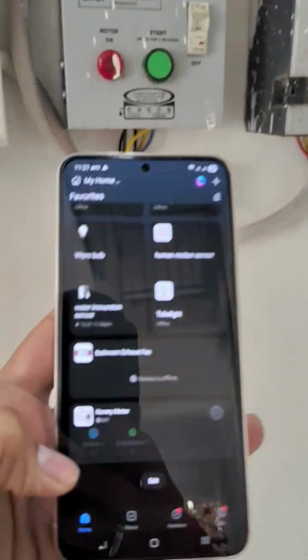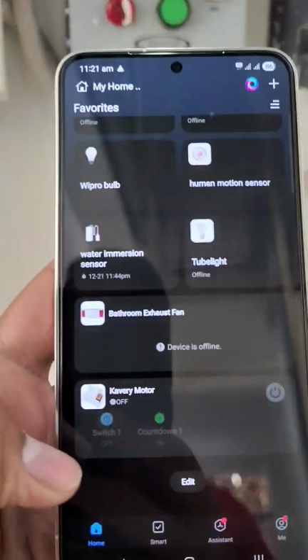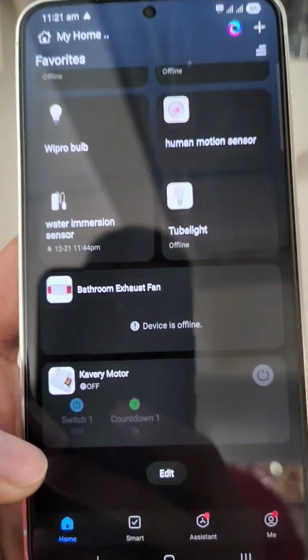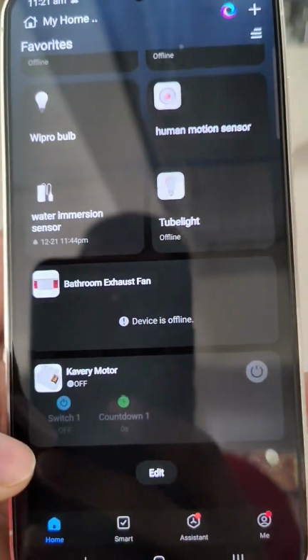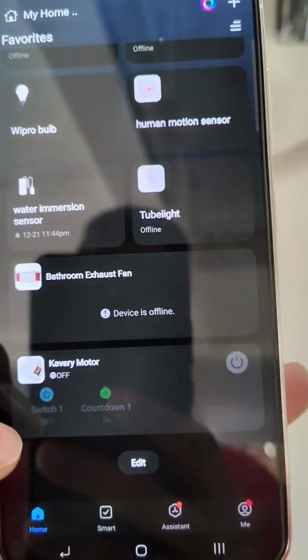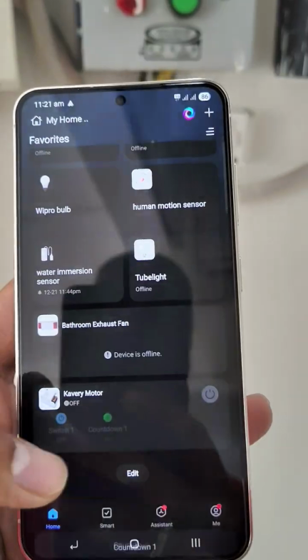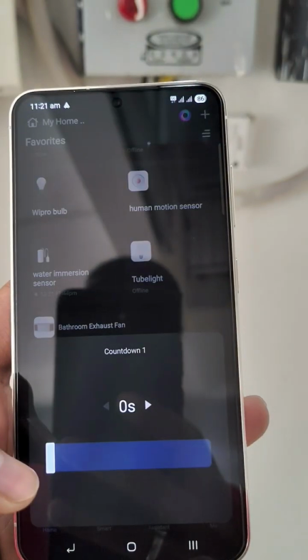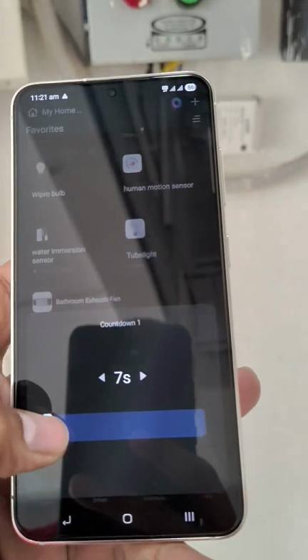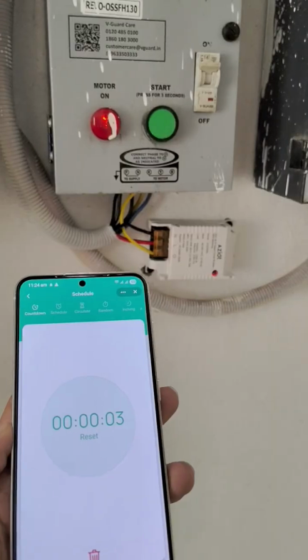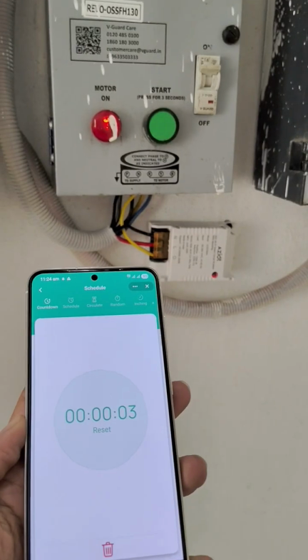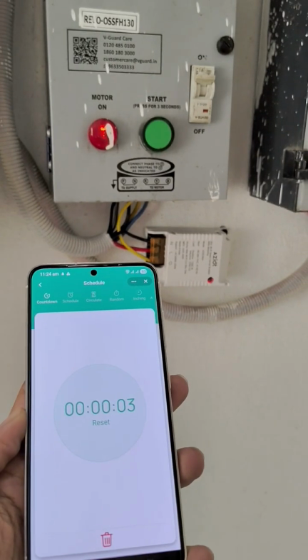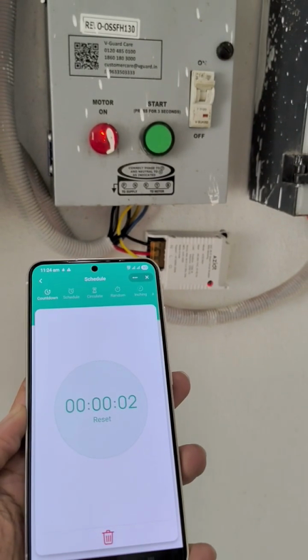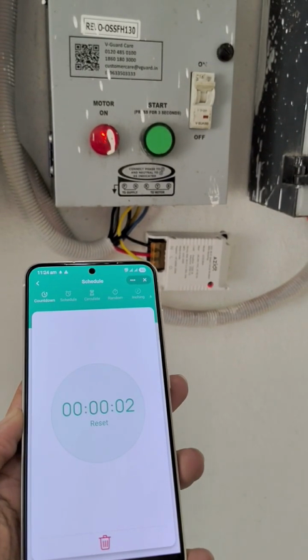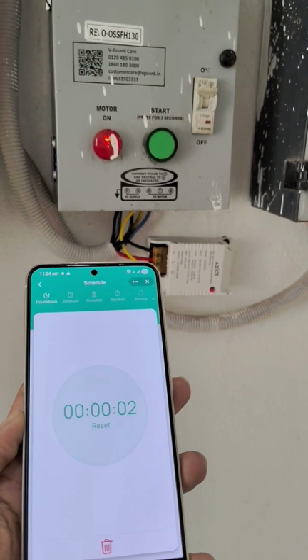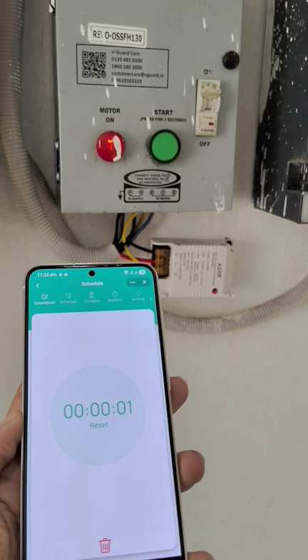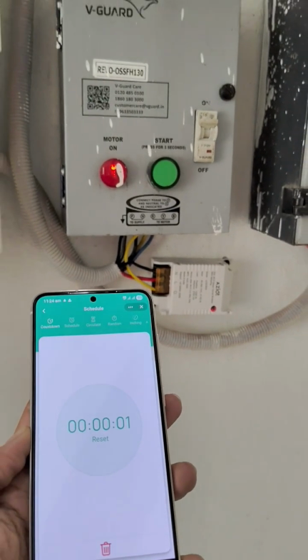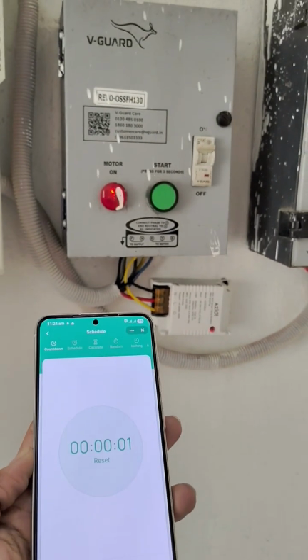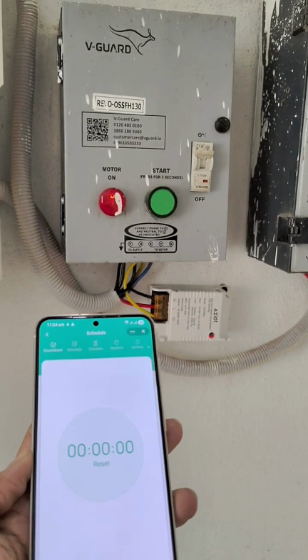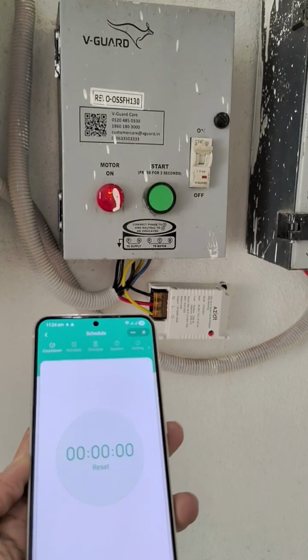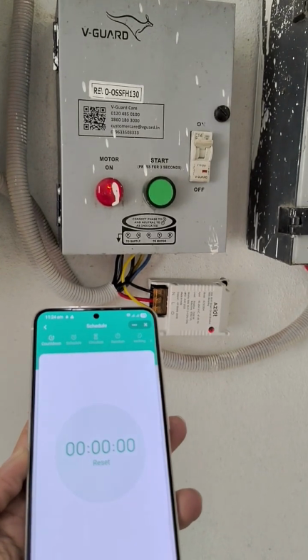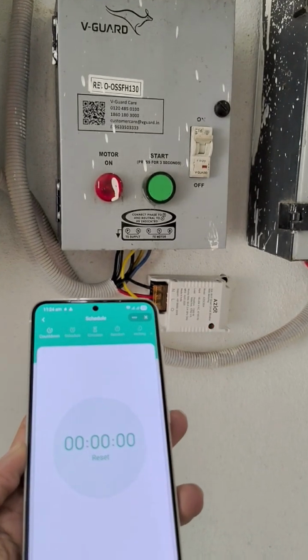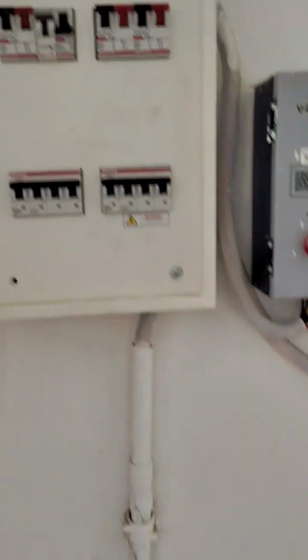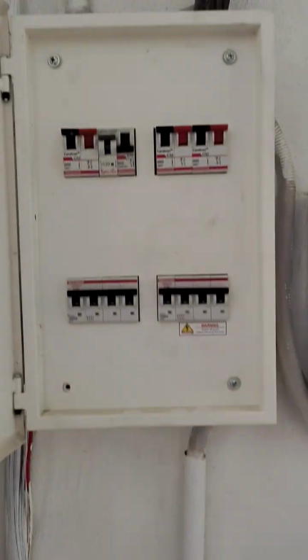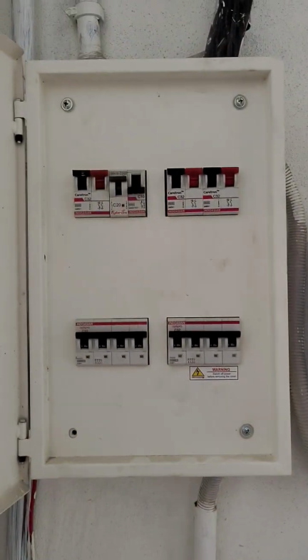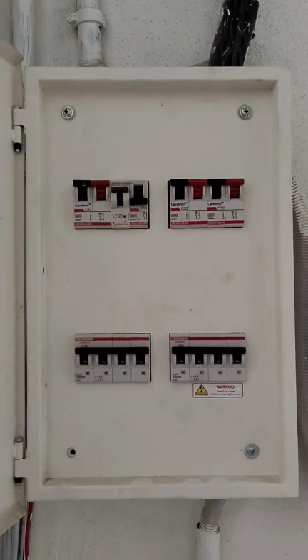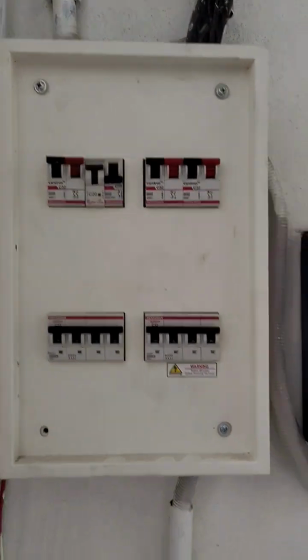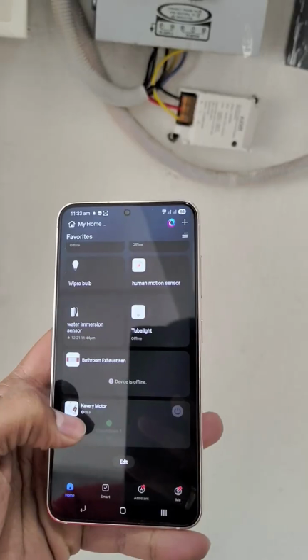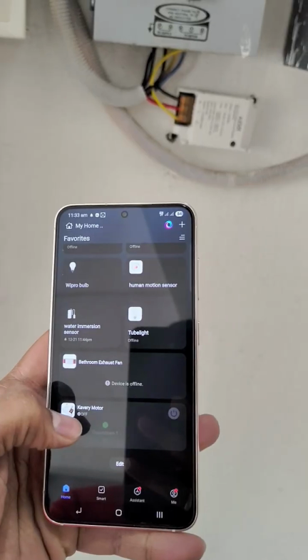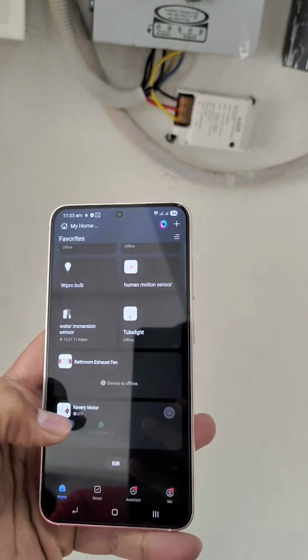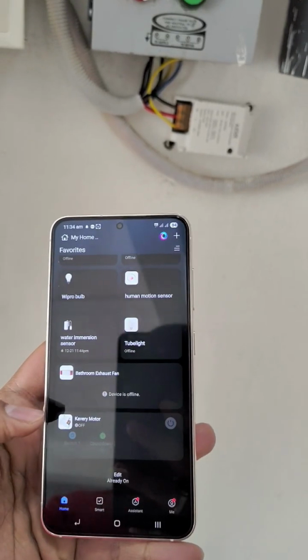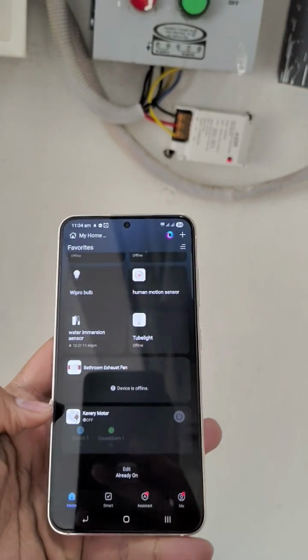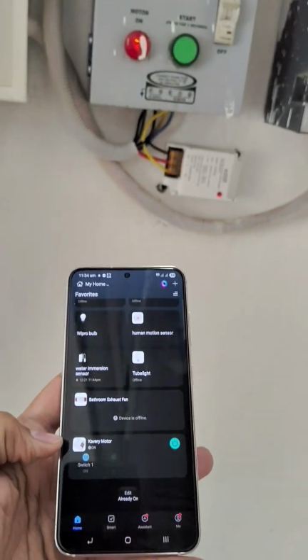Countdown and regular on/off modes work perfectly. Even after turning off Wi-Fi, it continues to work via Bluetooth.